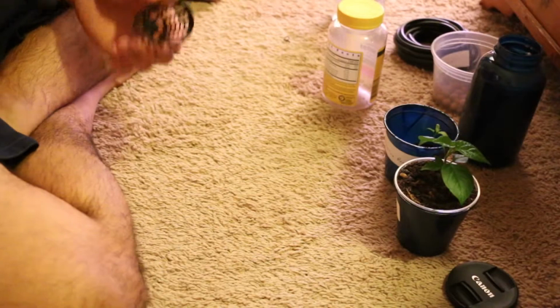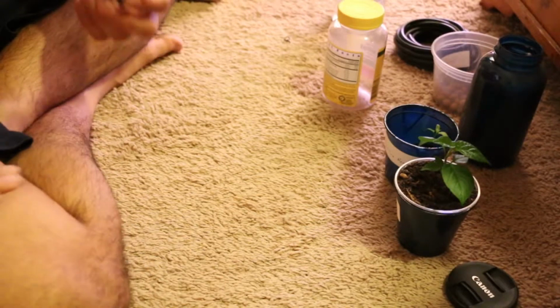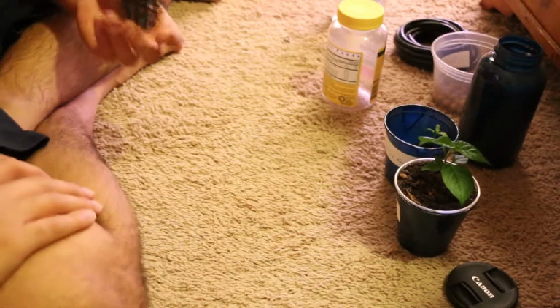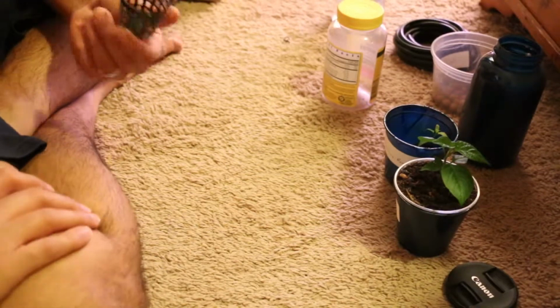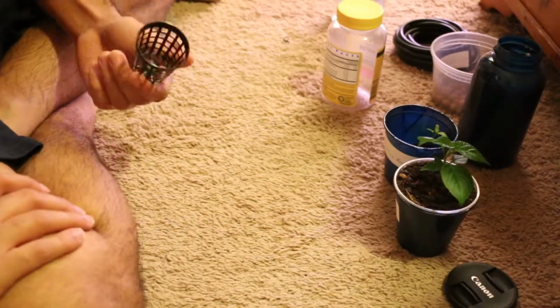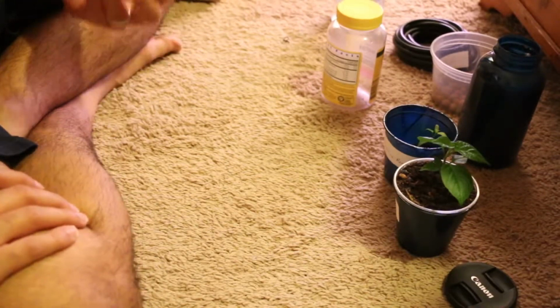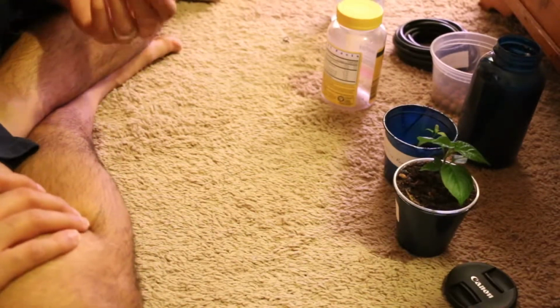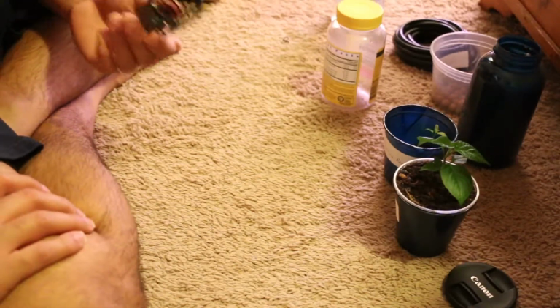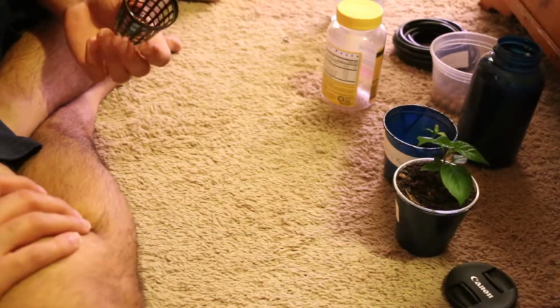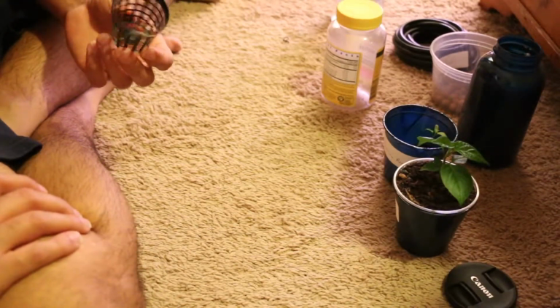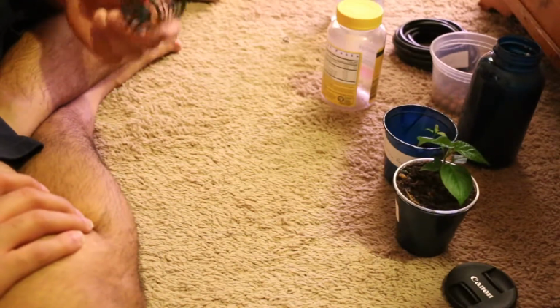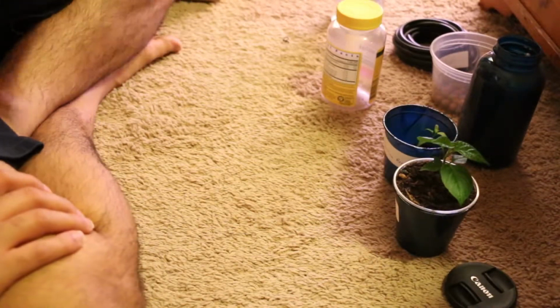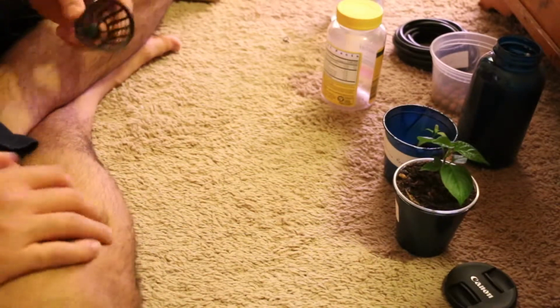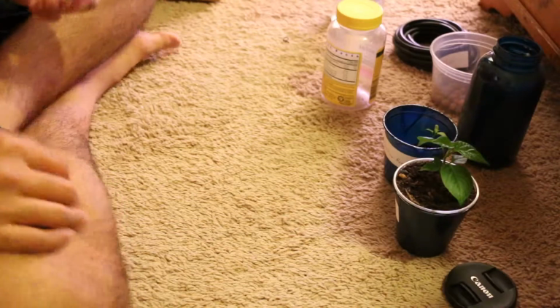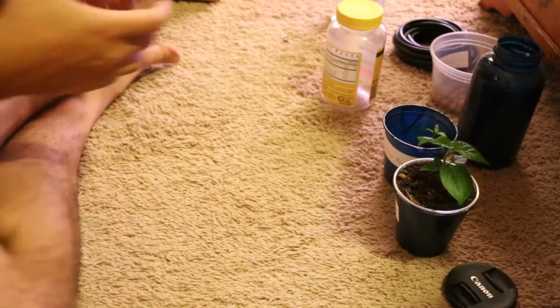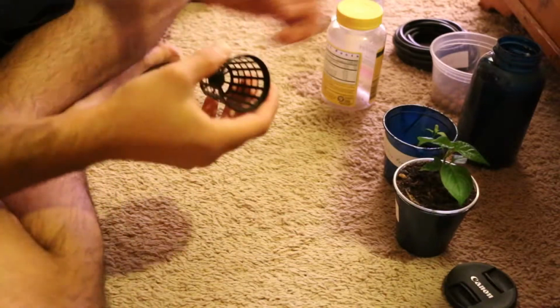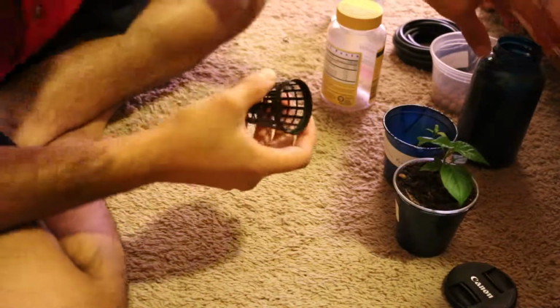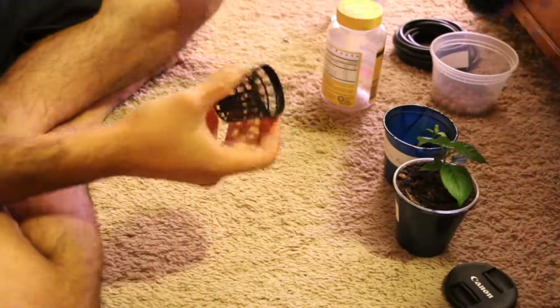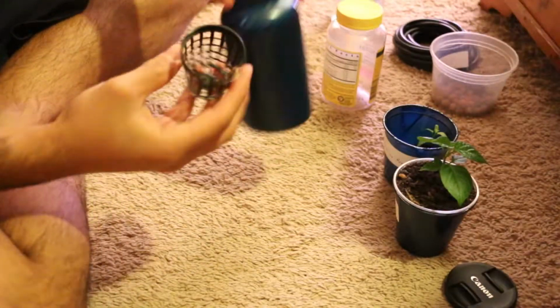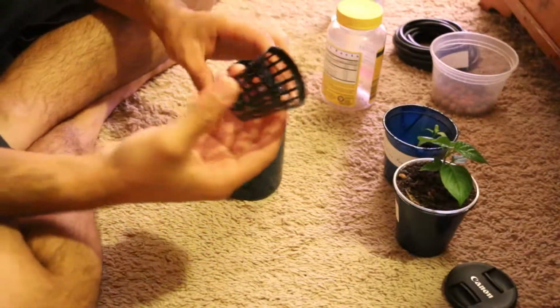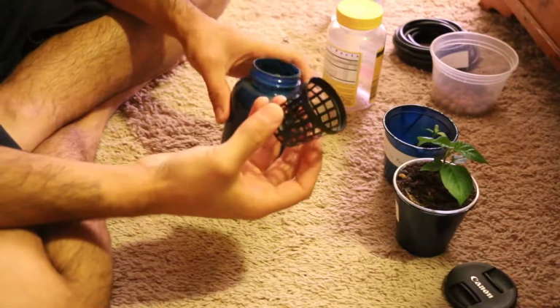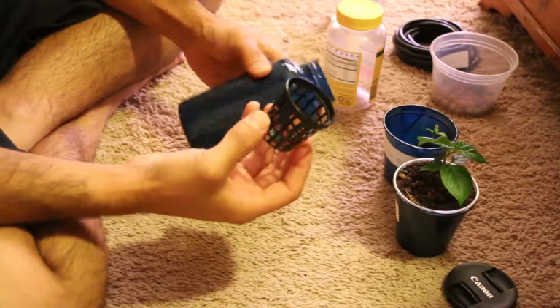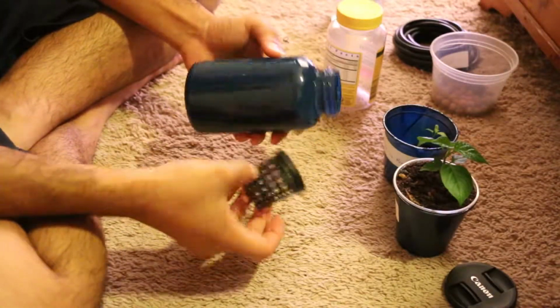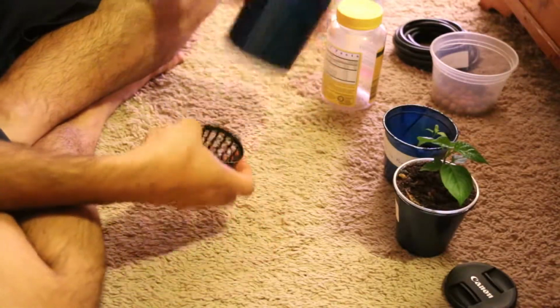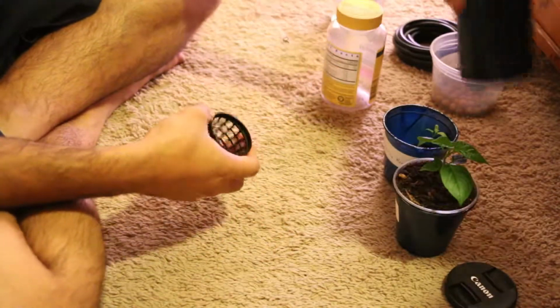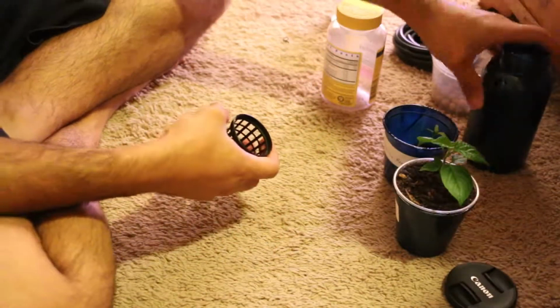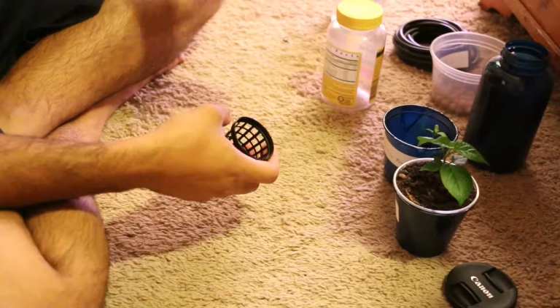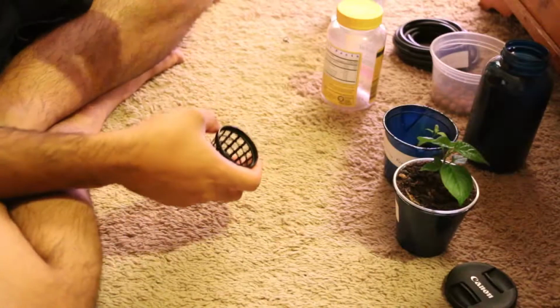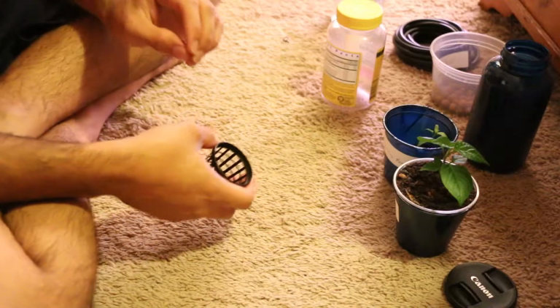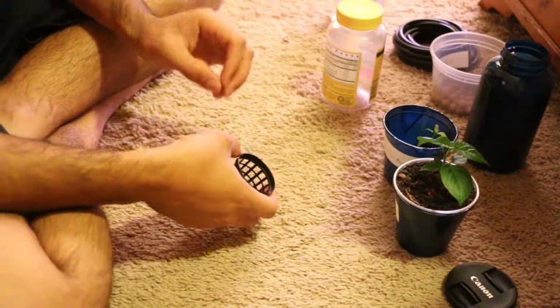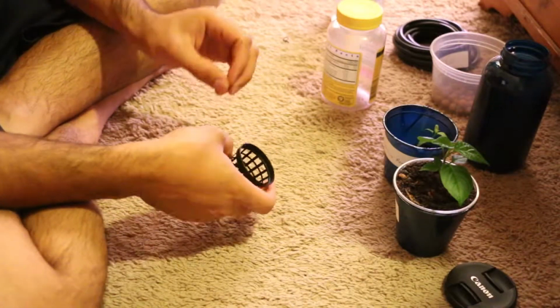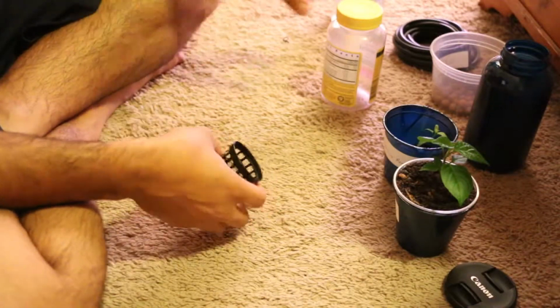Hello YouTube, today I want to do an experiment and I wanted you guys to be a part of it. I'll keep you guys updated on how it goes, but I am going to make a mini hydroponic system.